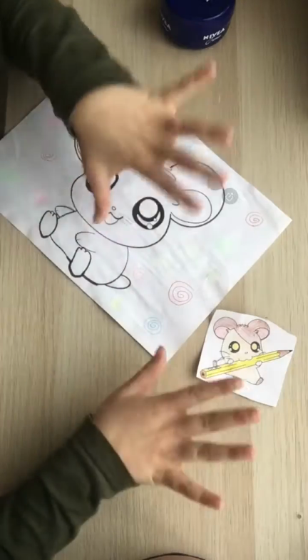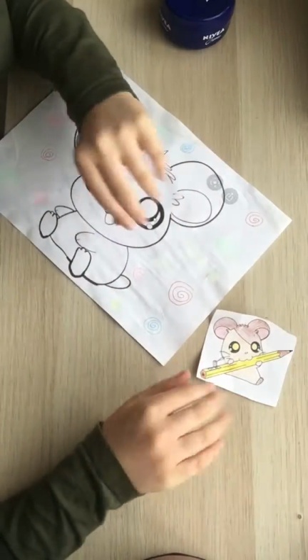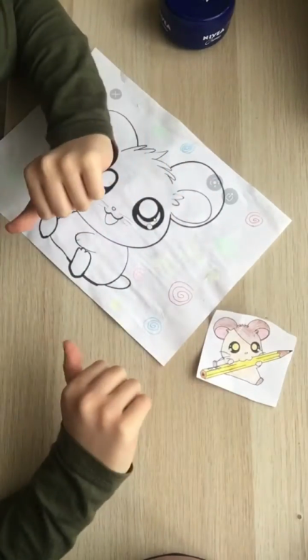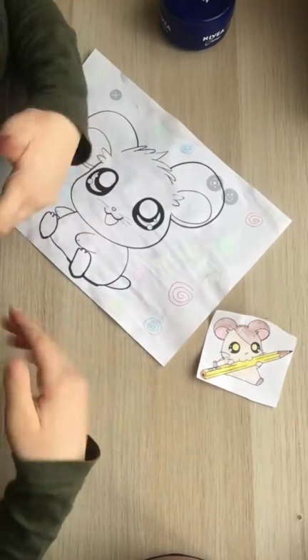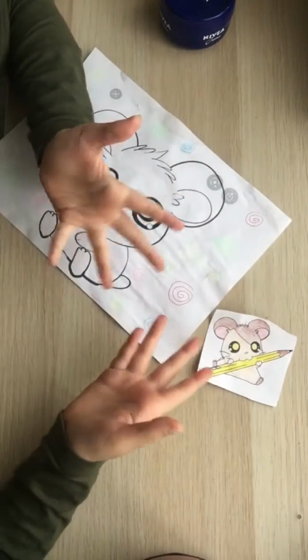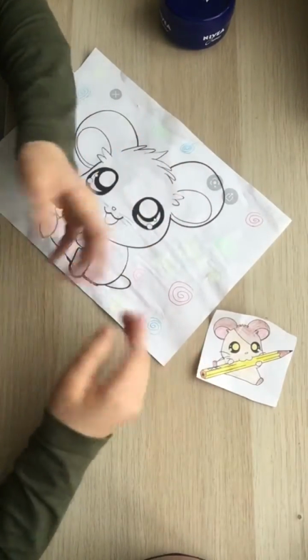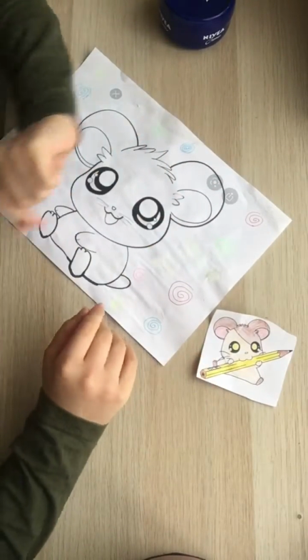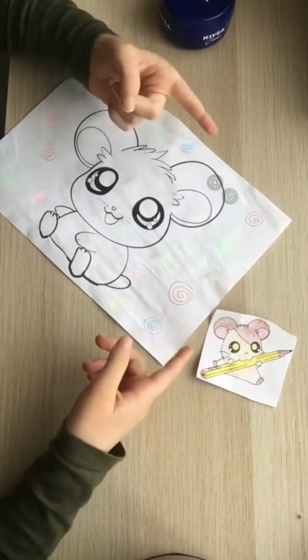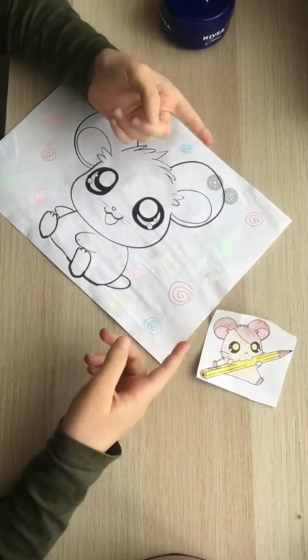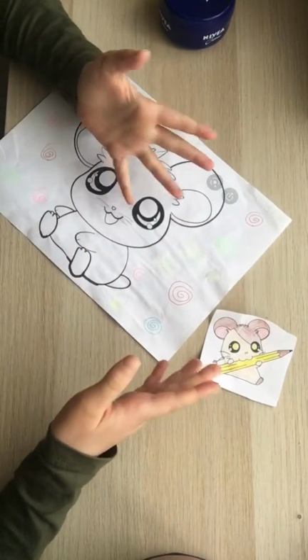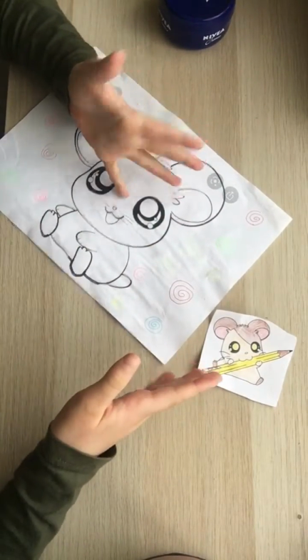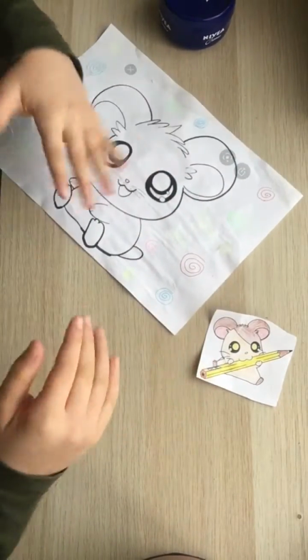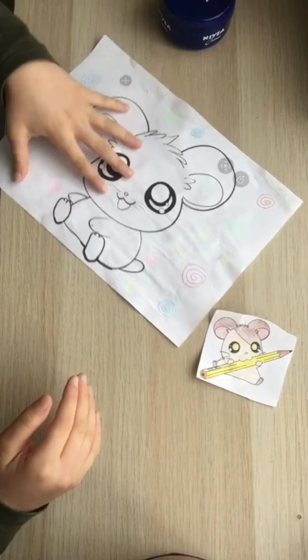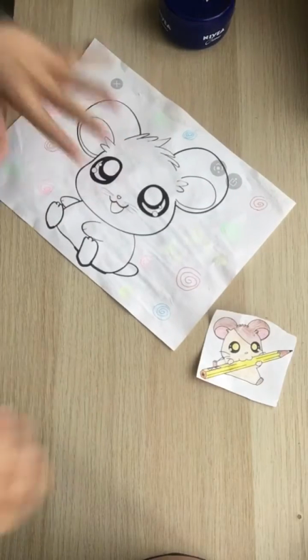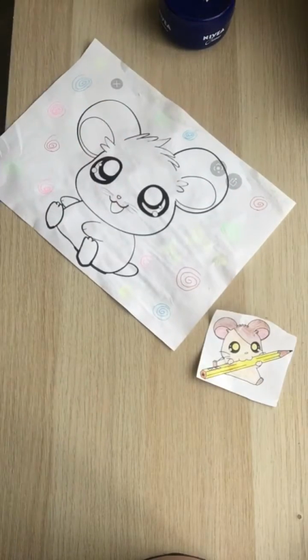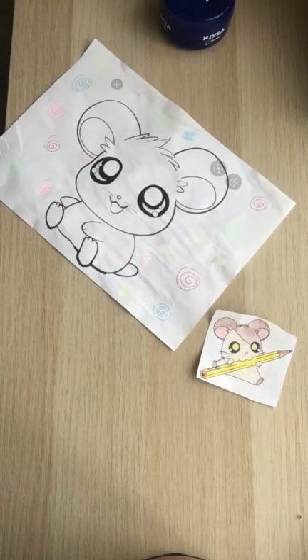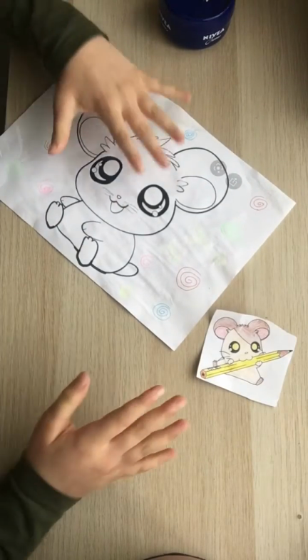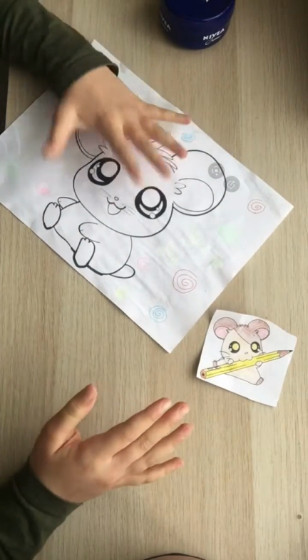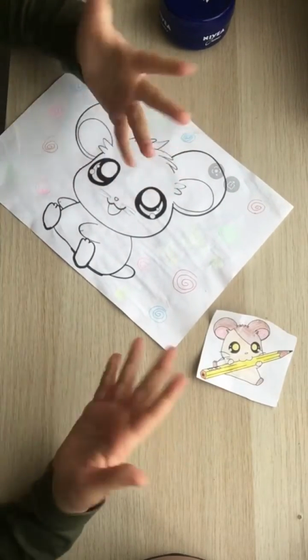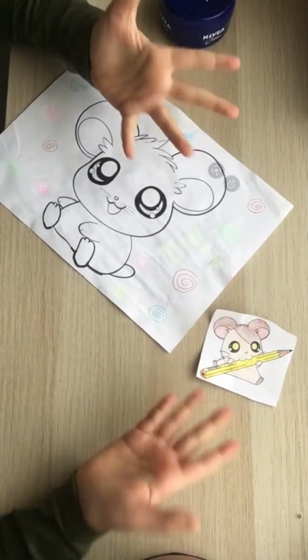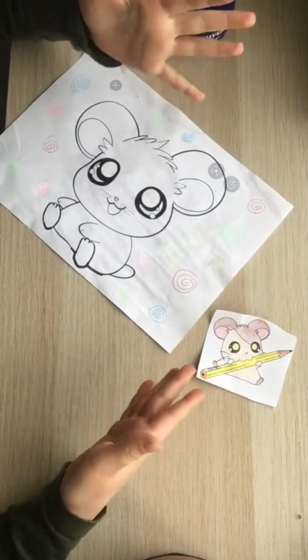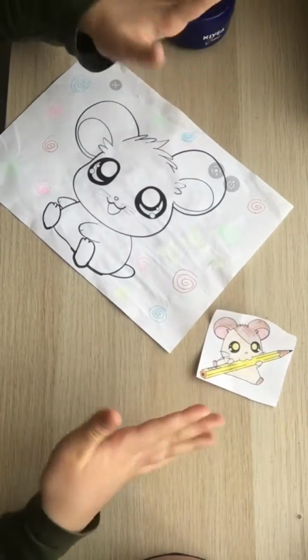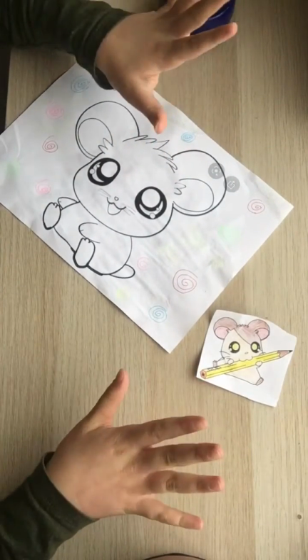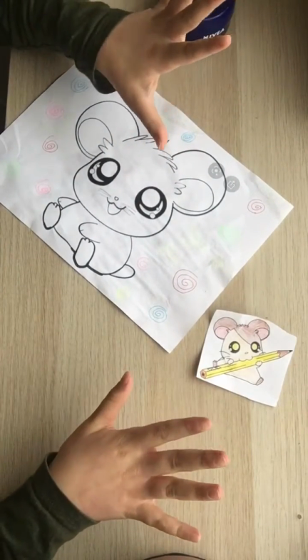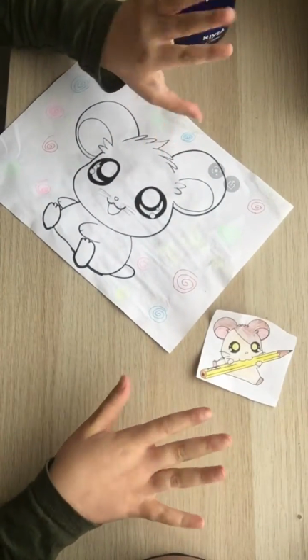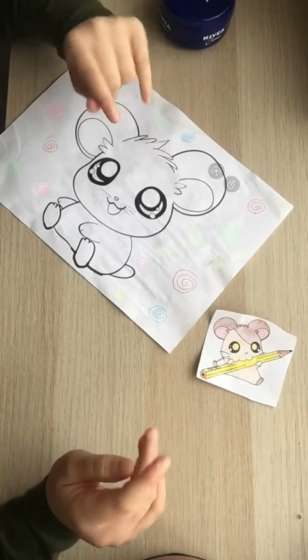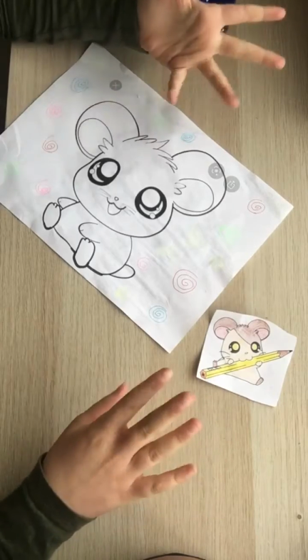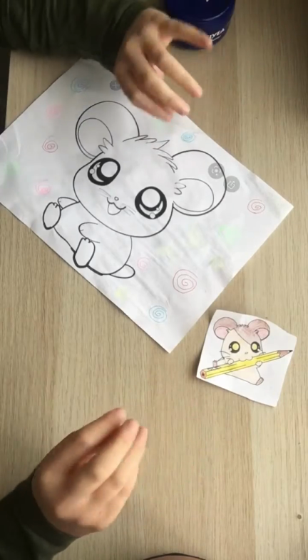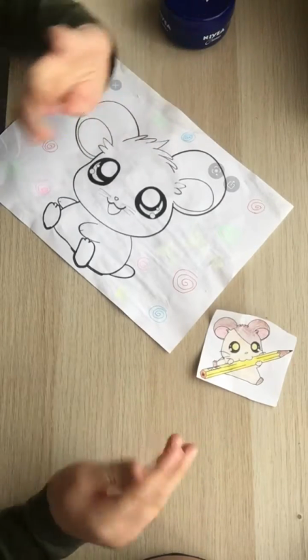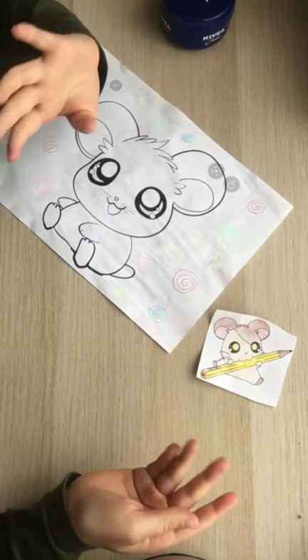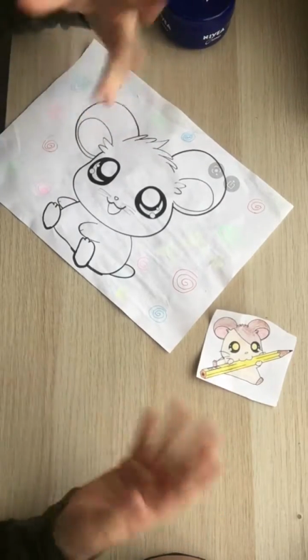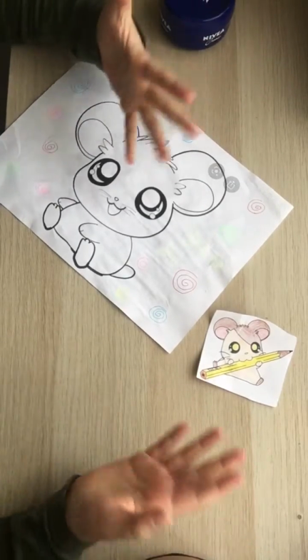Hey guys, it's me. Today I'm going to show you how many inches a hamster is. I'm going to show you some types of hamster sizes — some hamsters can be four inches, three inches, two inches.